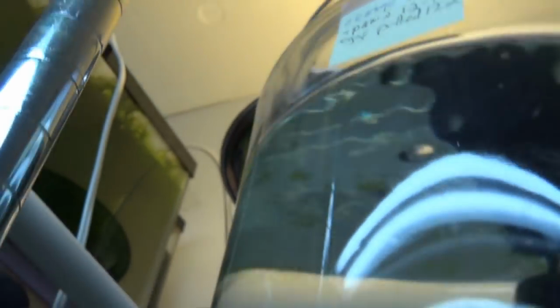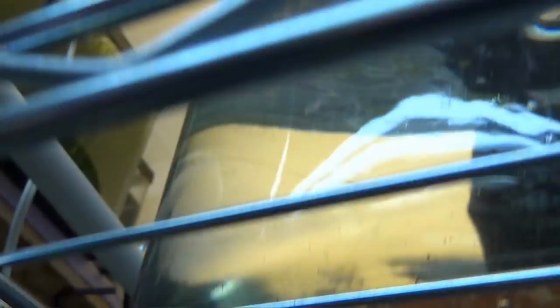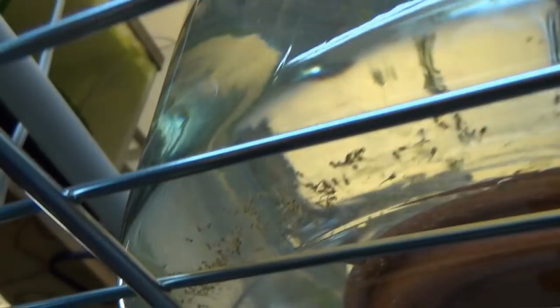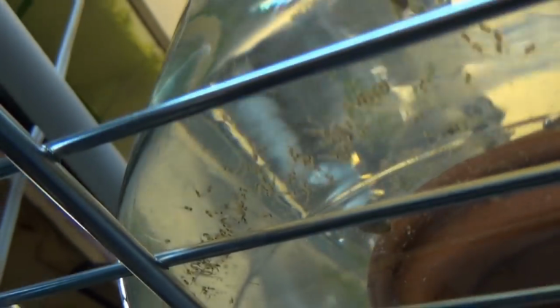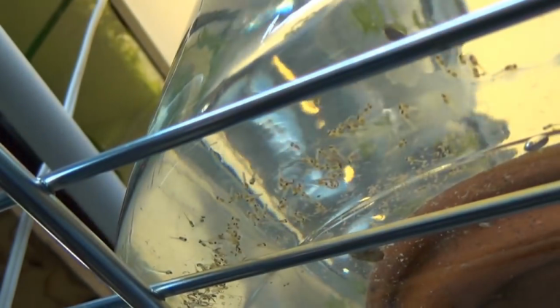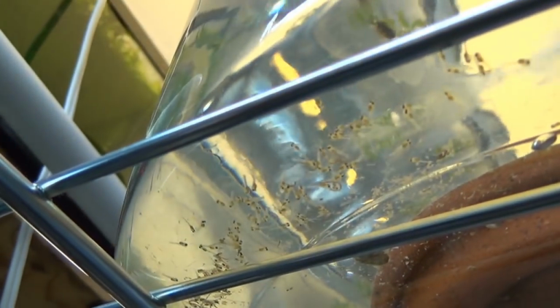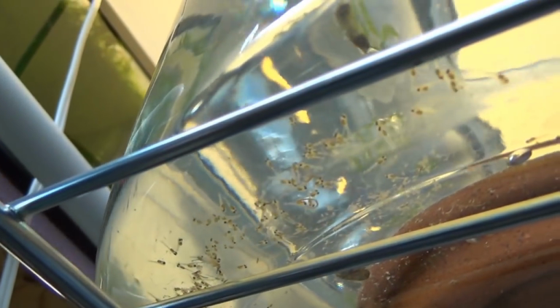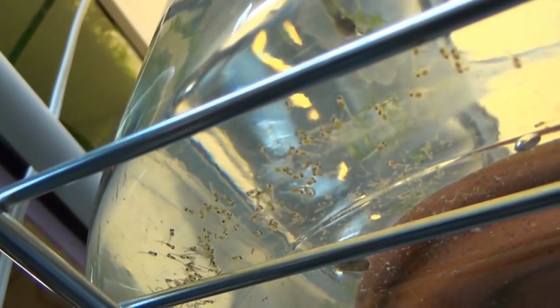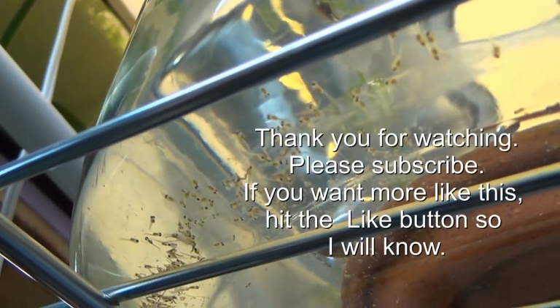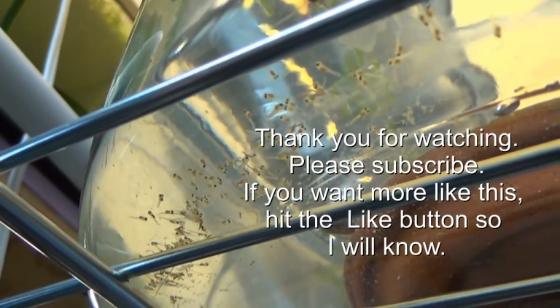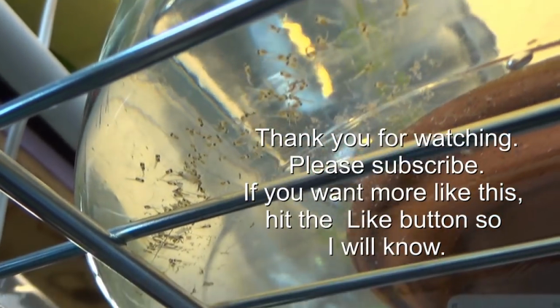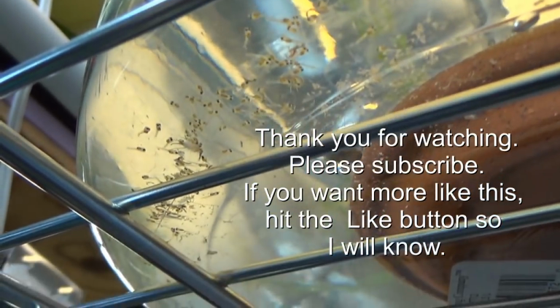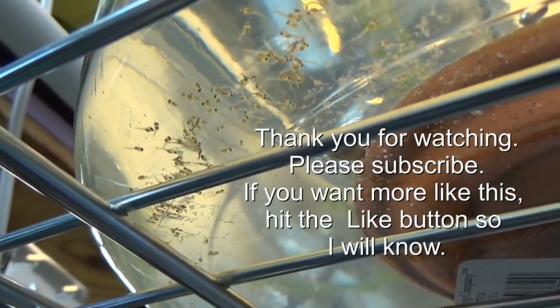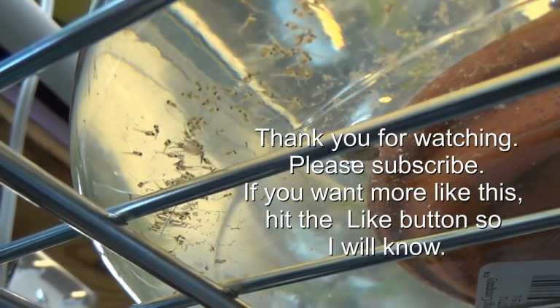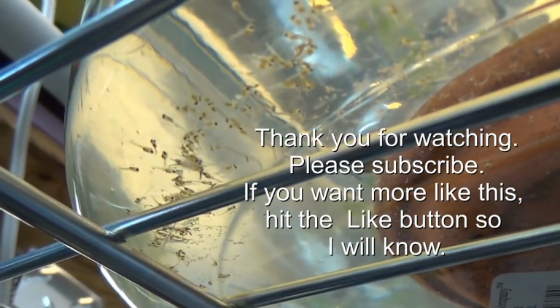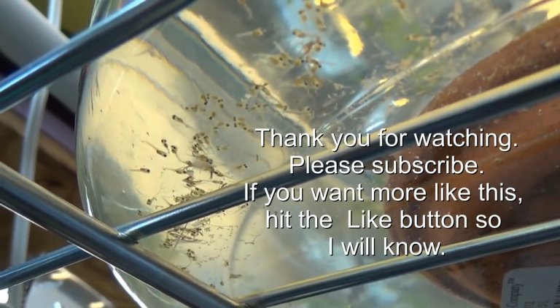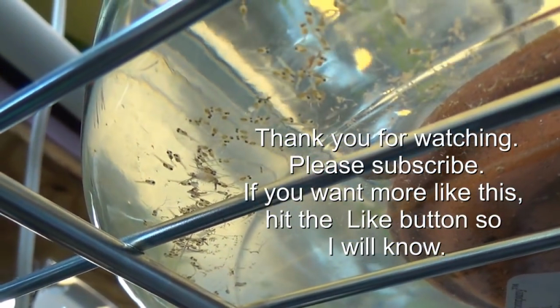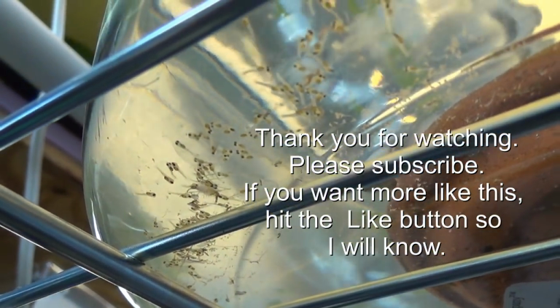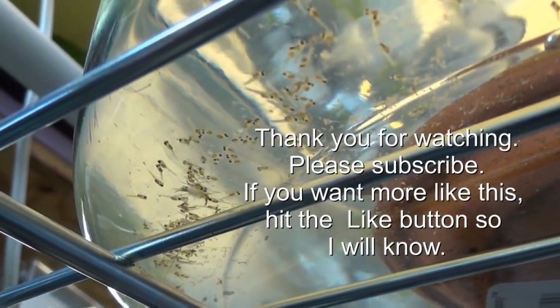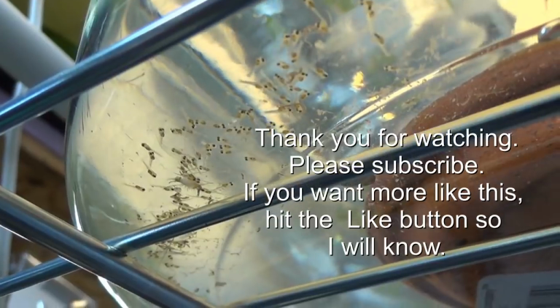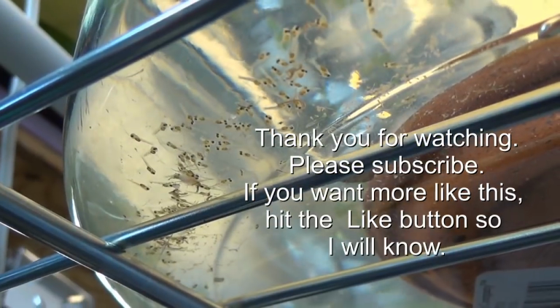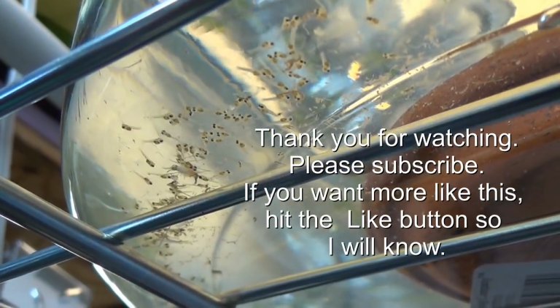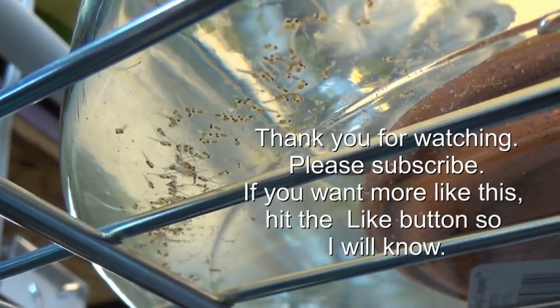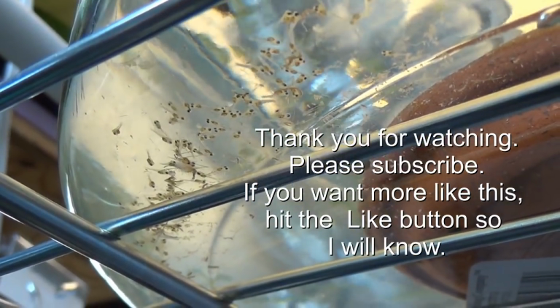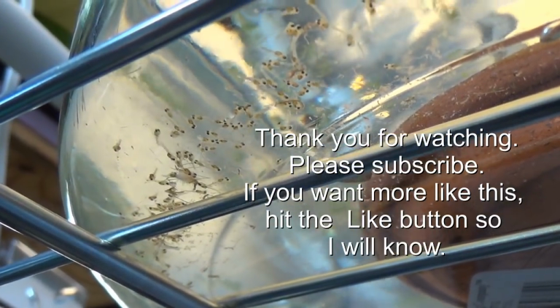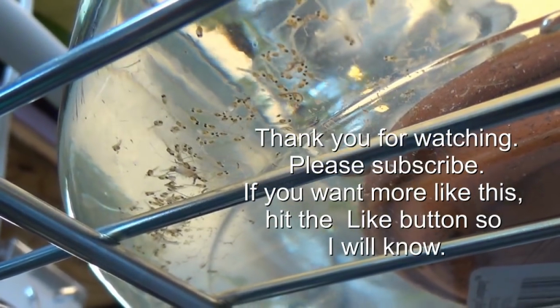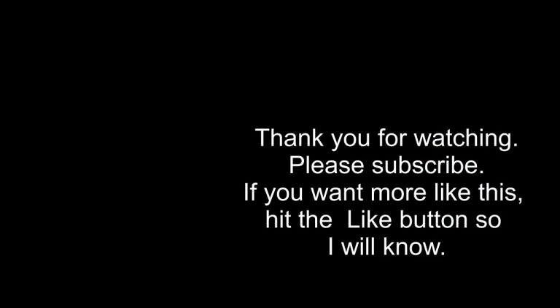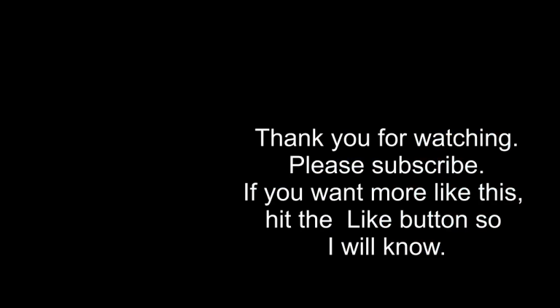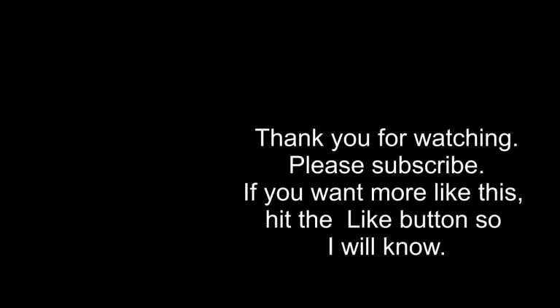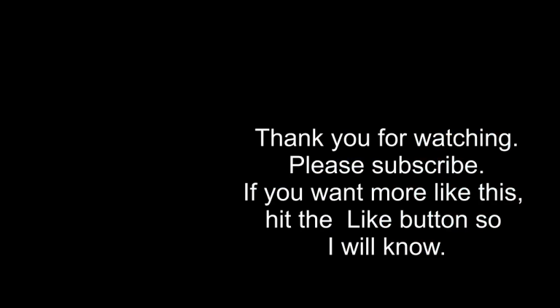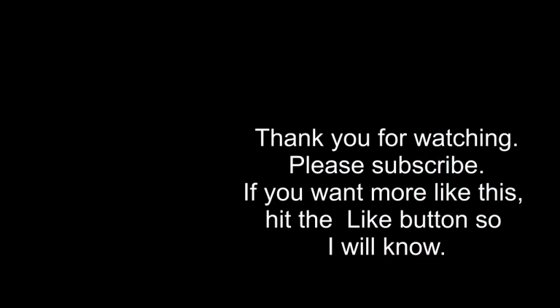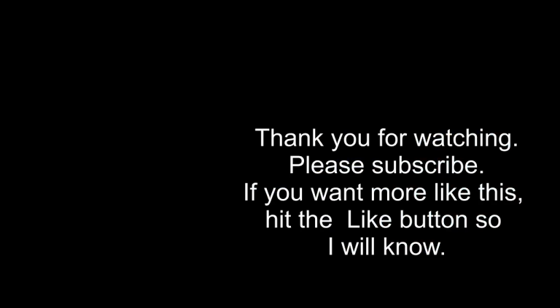Now put in new fresh water in the top of your harvesting container so that you get it ready for your next feeding.